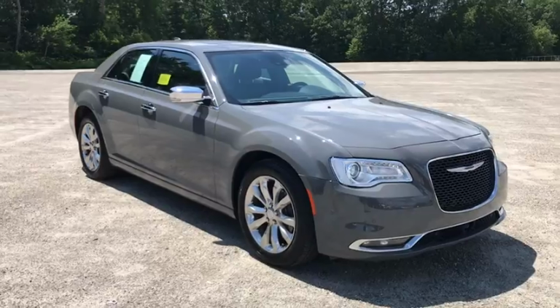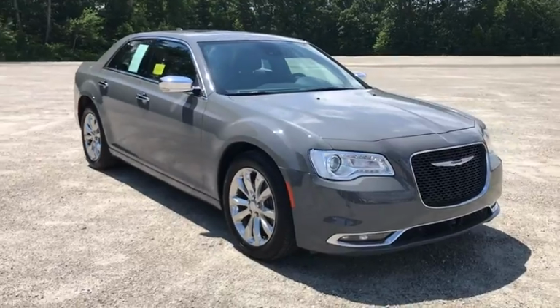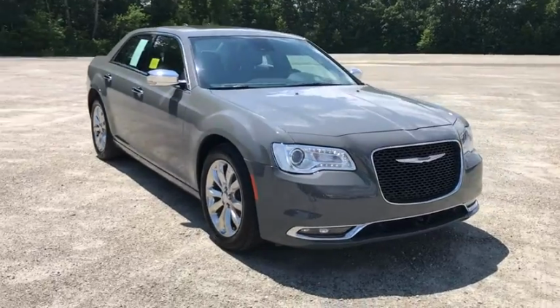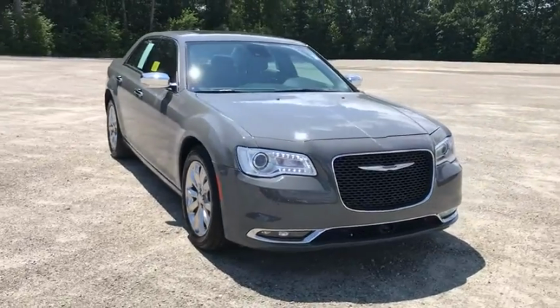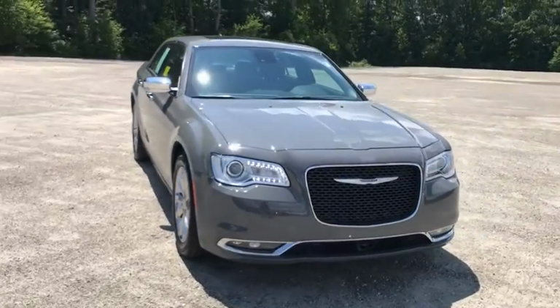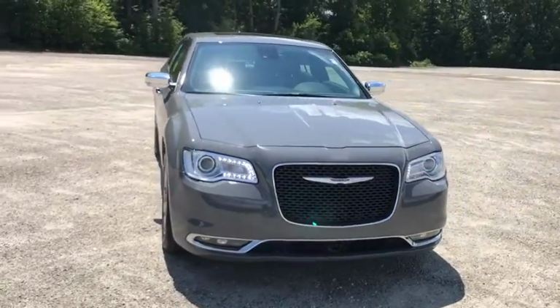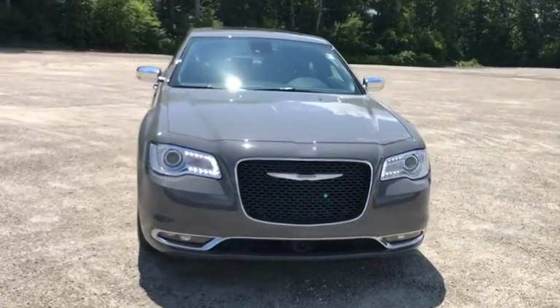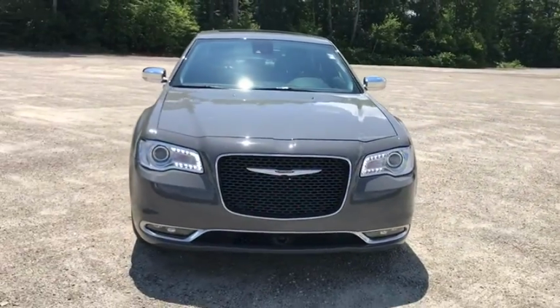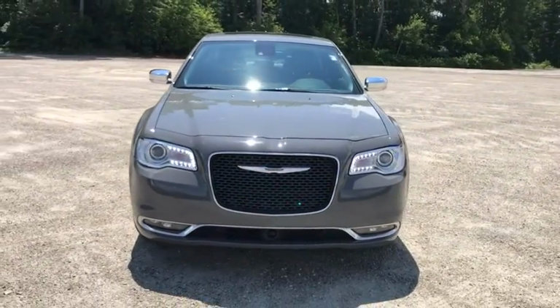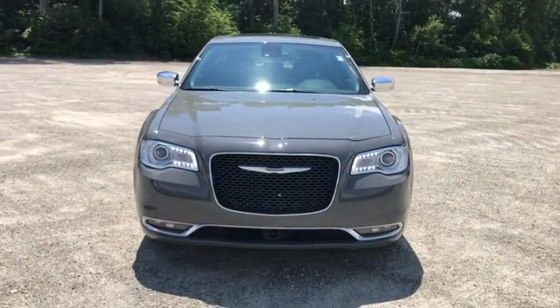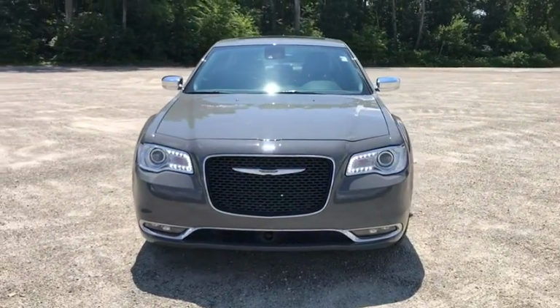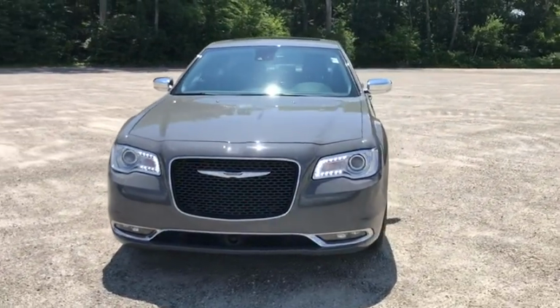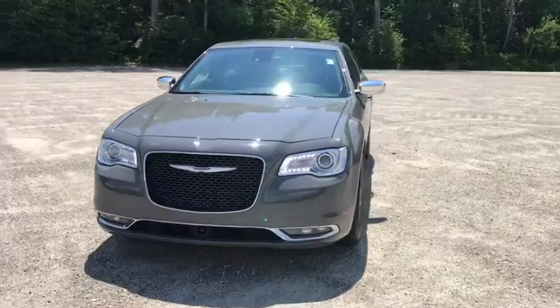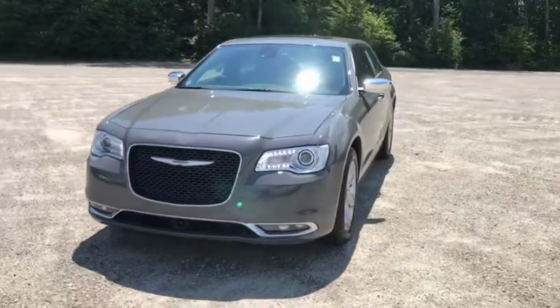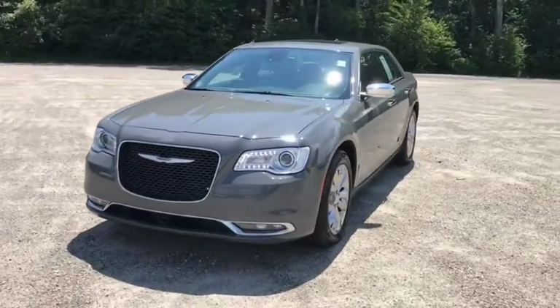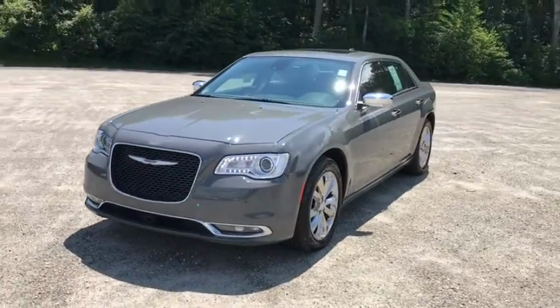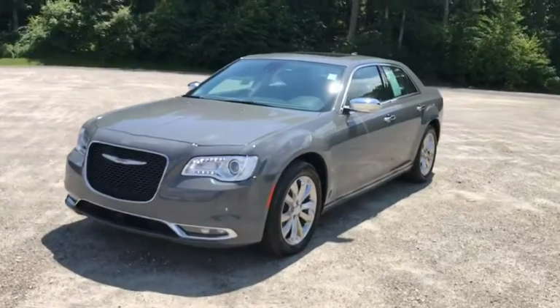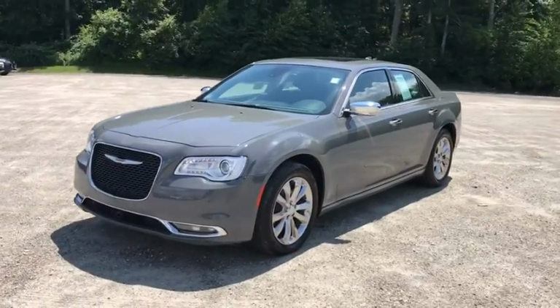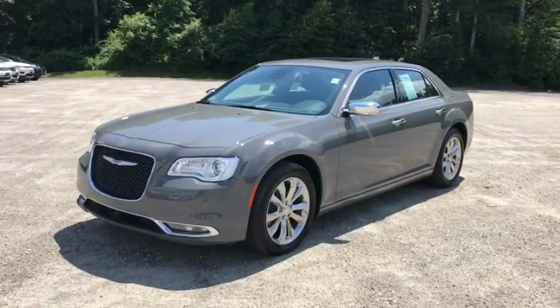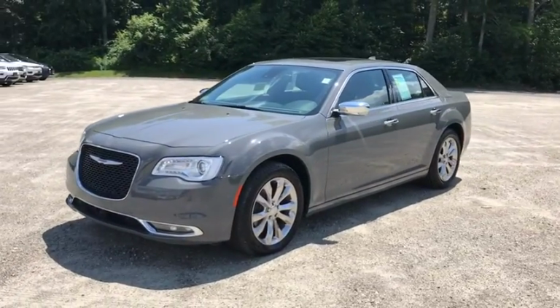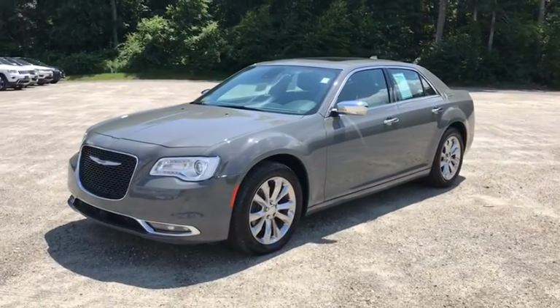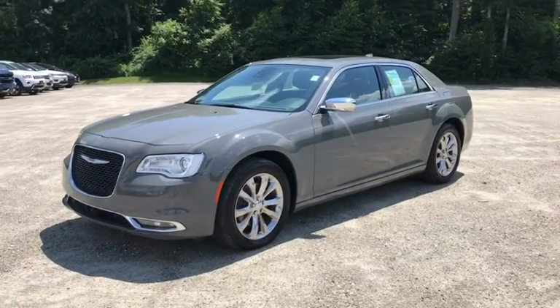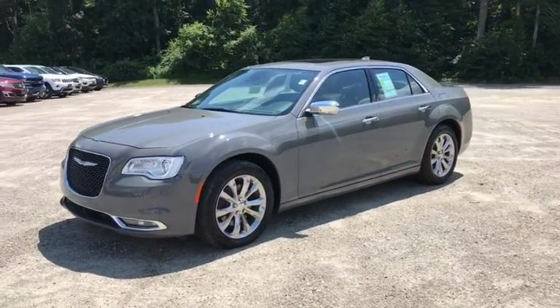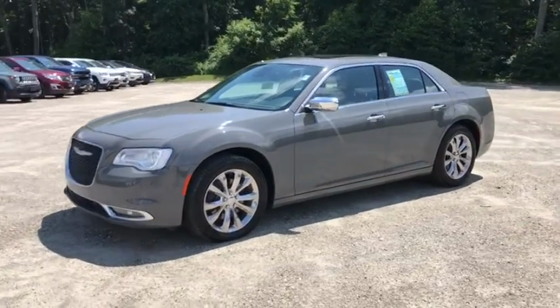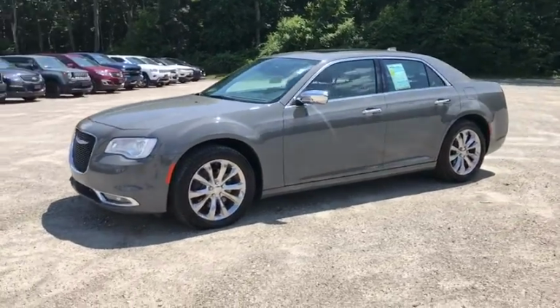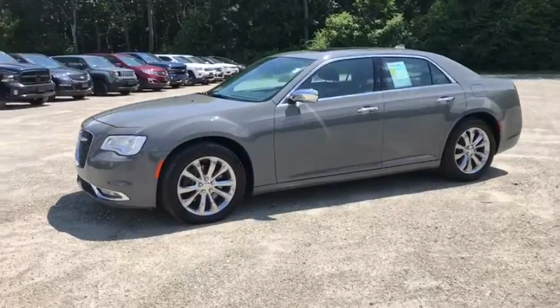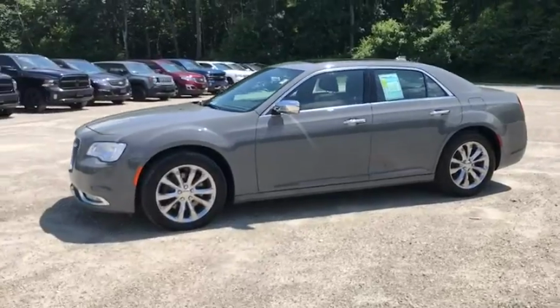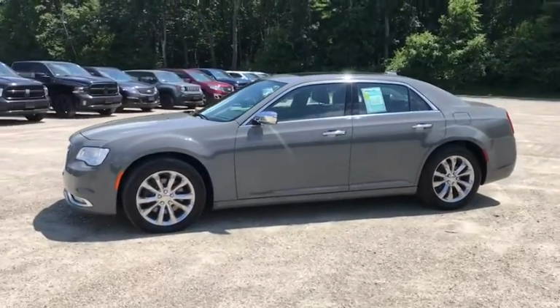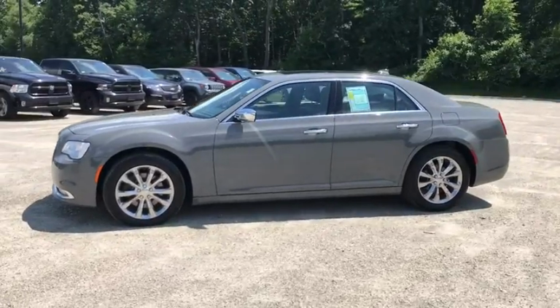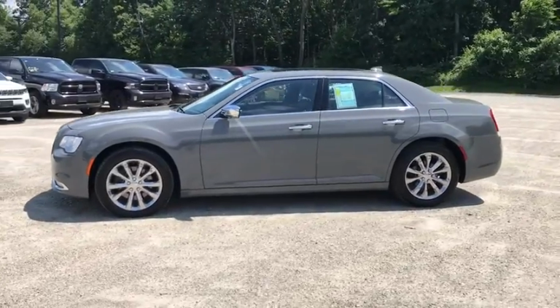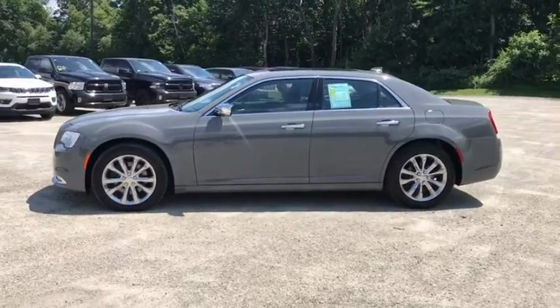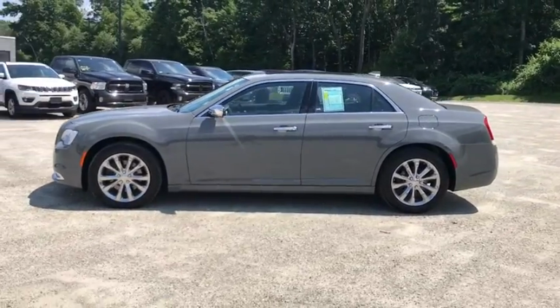Take a ride in the 2019 Chrysler 300. The Chrysler 300 combines sport and luxury in one unique and powerful package. If you're looking for elegance and performance, the 300 delivers.